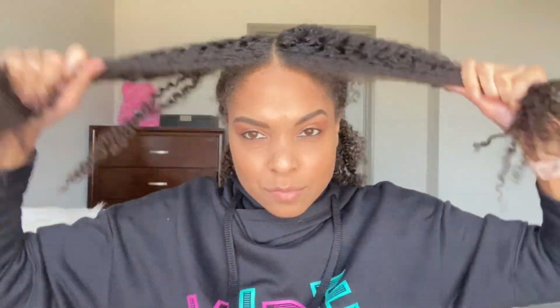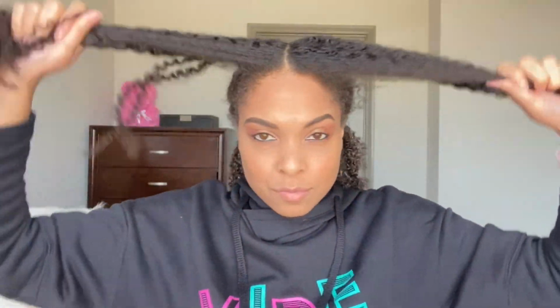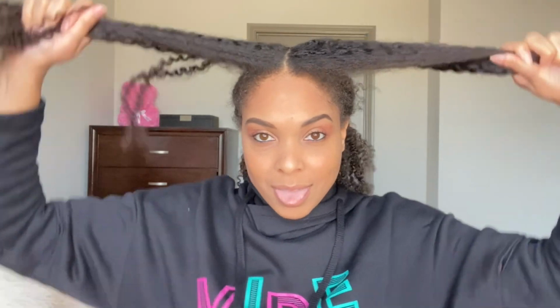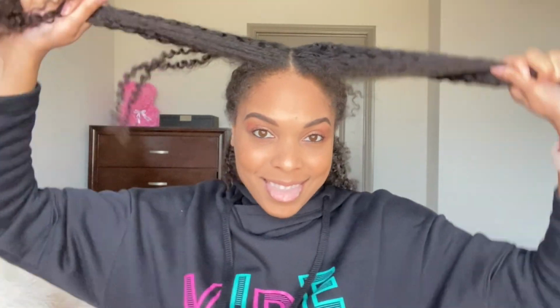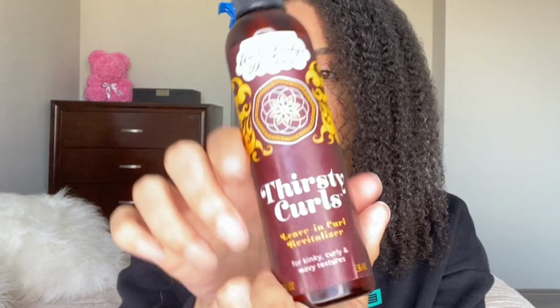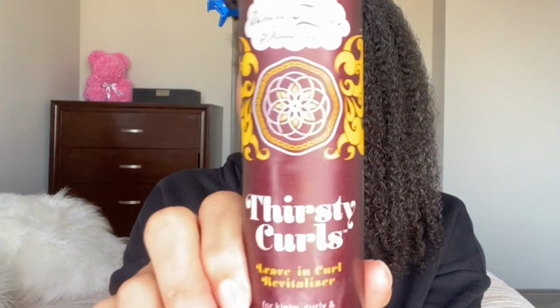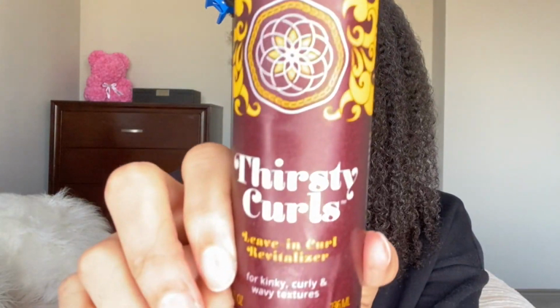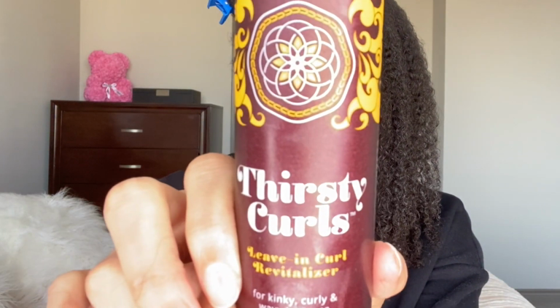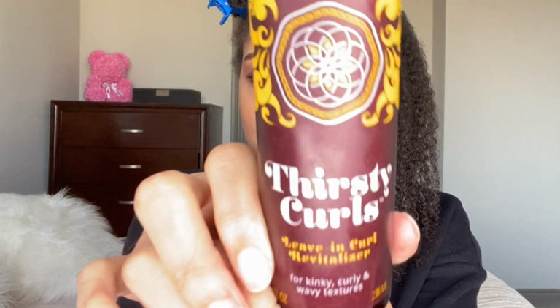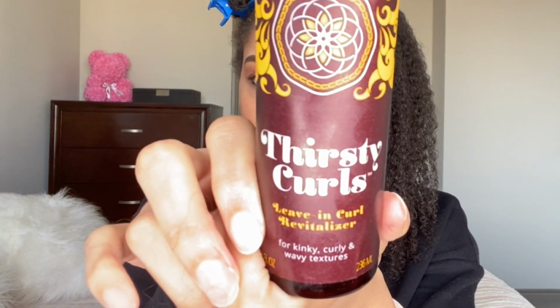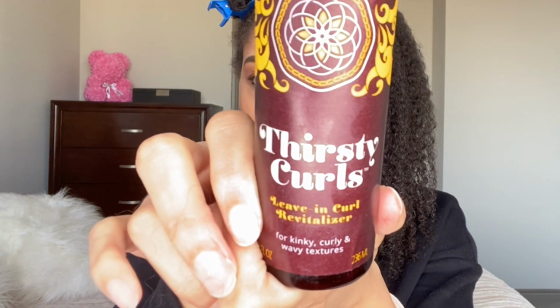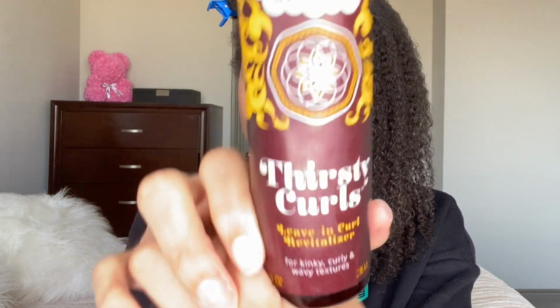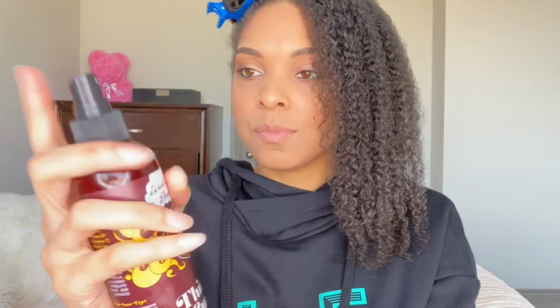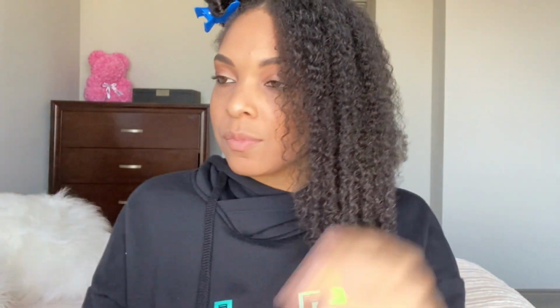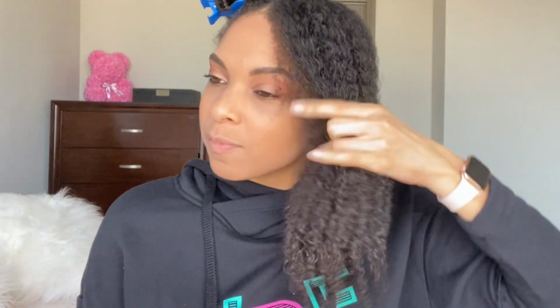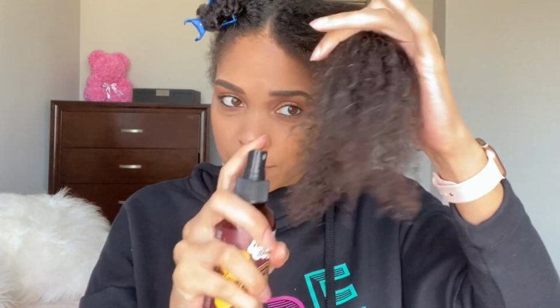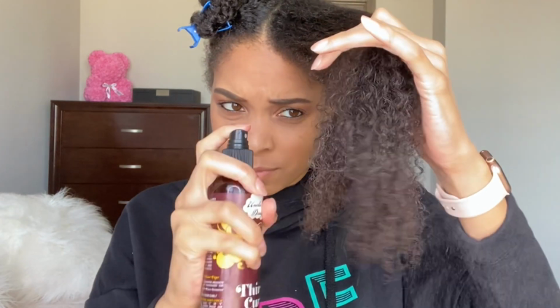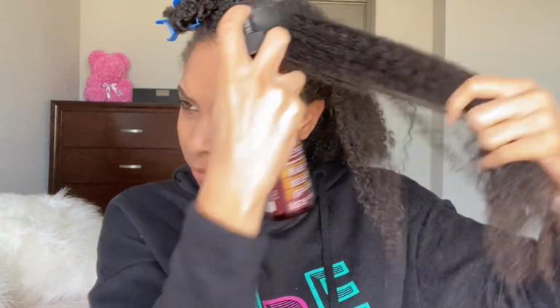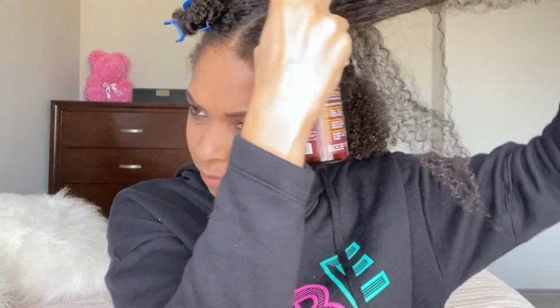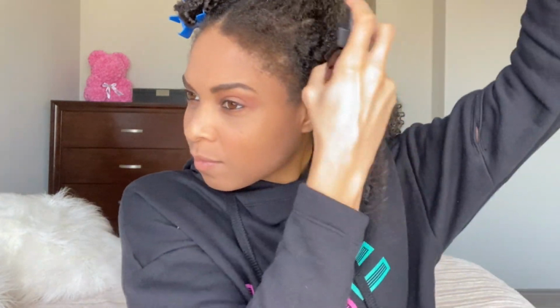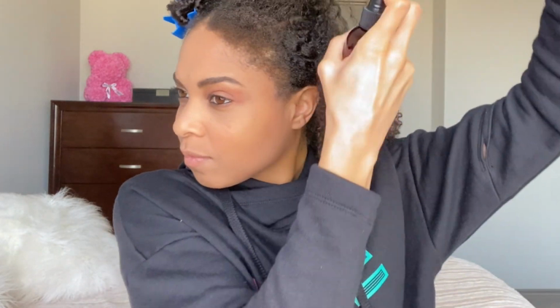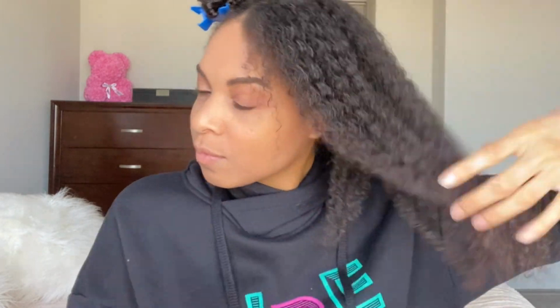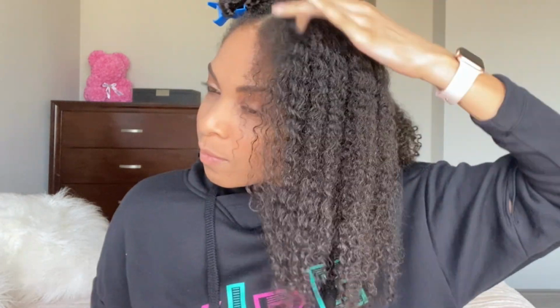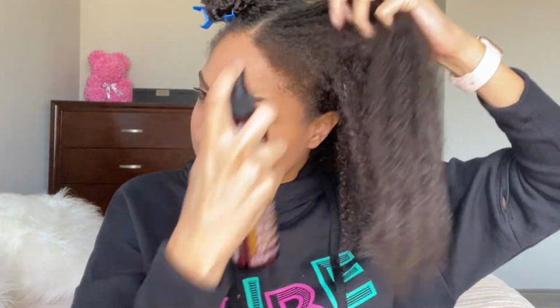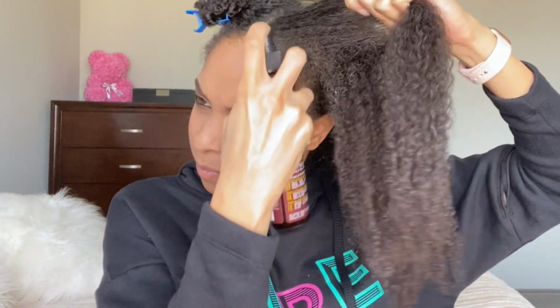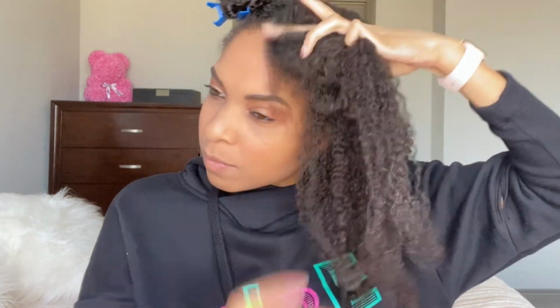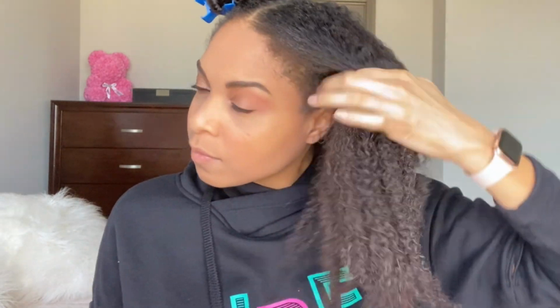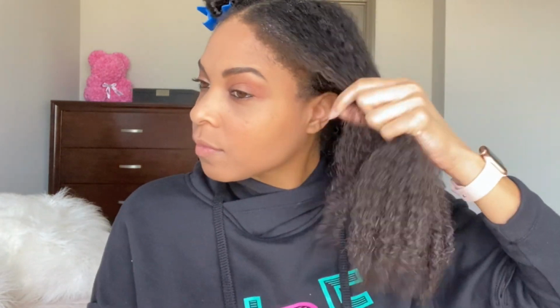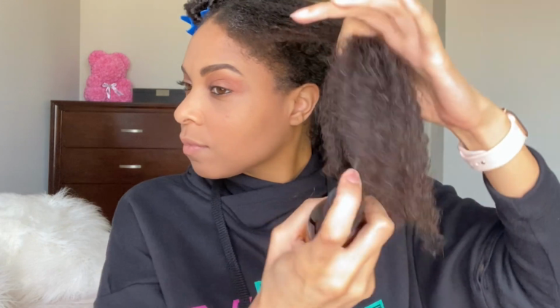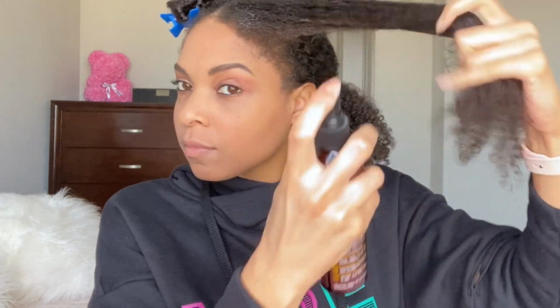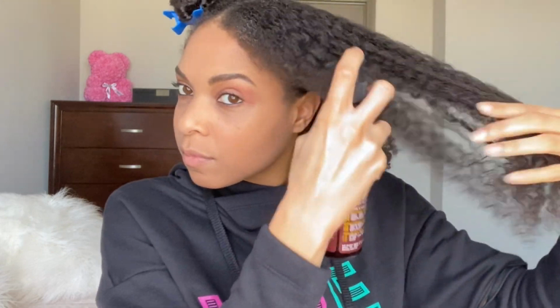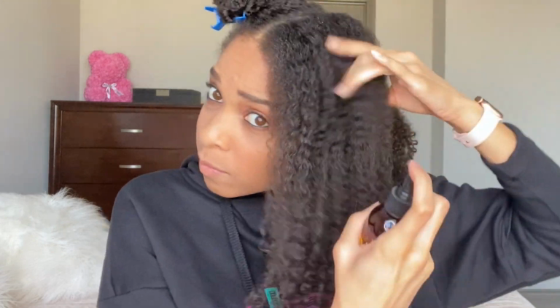We're going to focus on these two sections only. I'm going to start with my Thirsty Curls Leave In Stimulator Revitalizer — all of those things. Go ahead and spray that on top. It'll kickstart bringing back your curls.